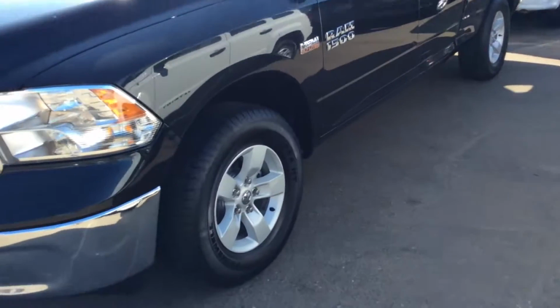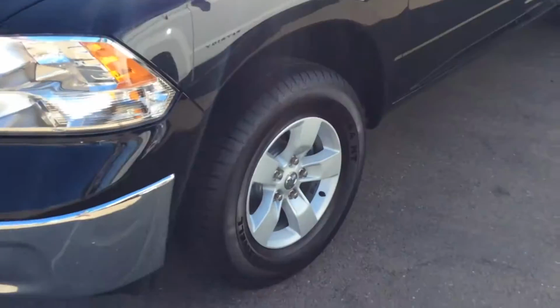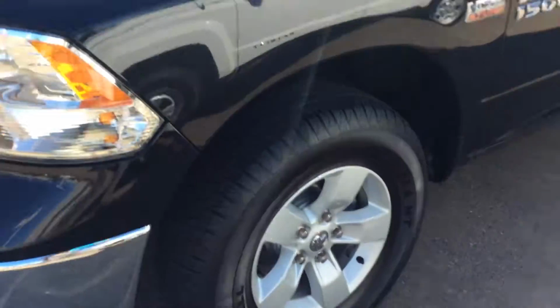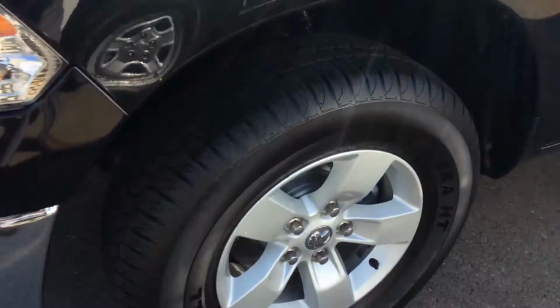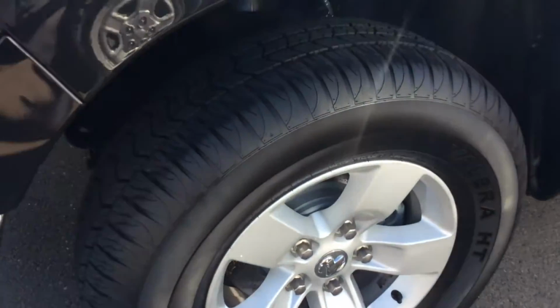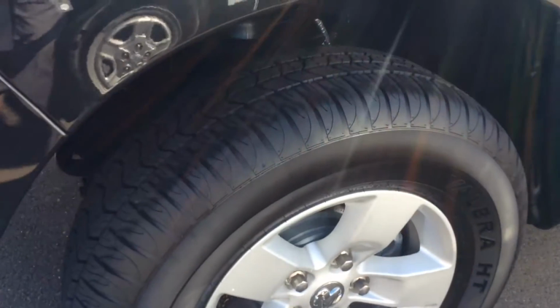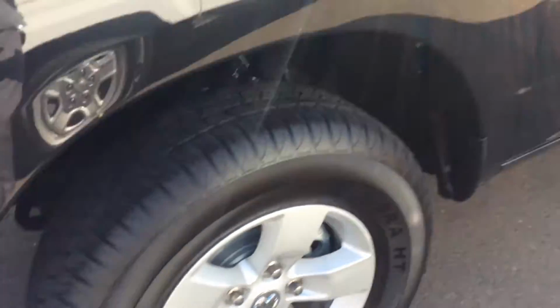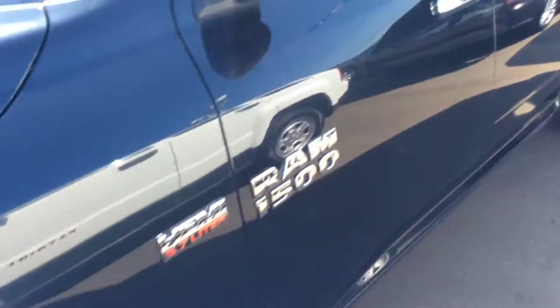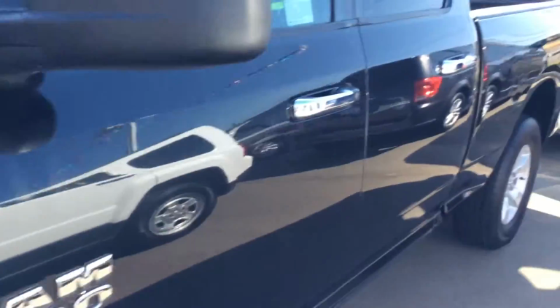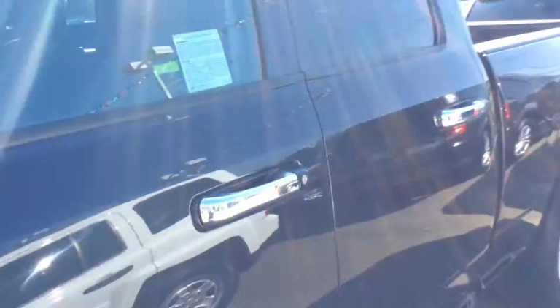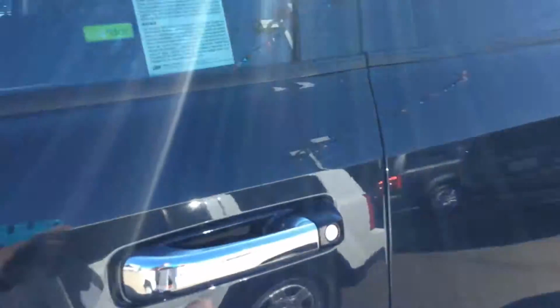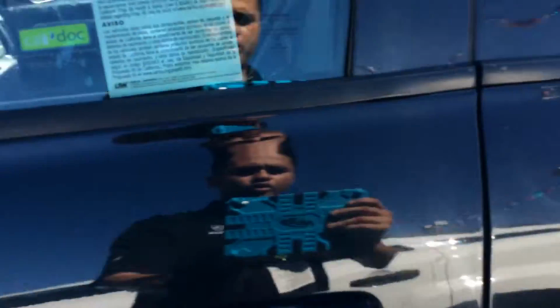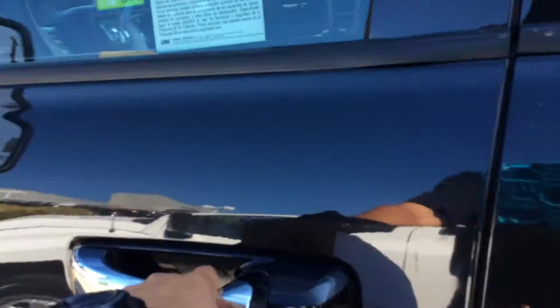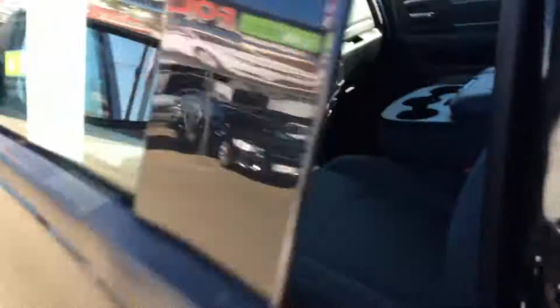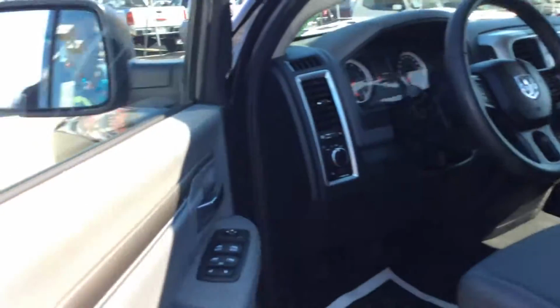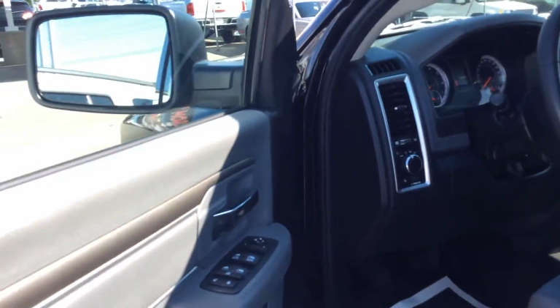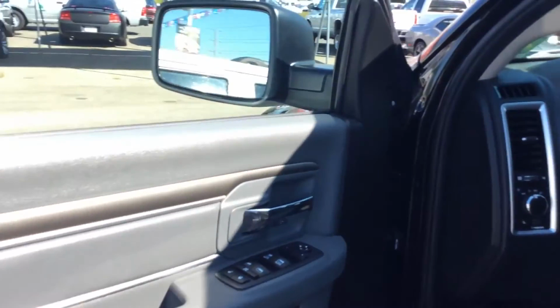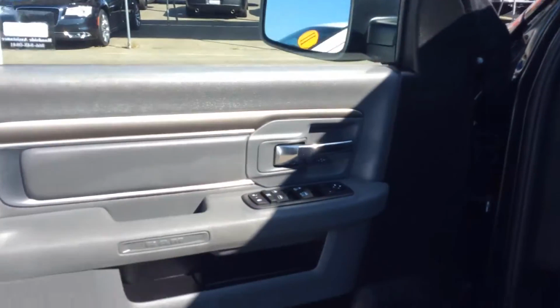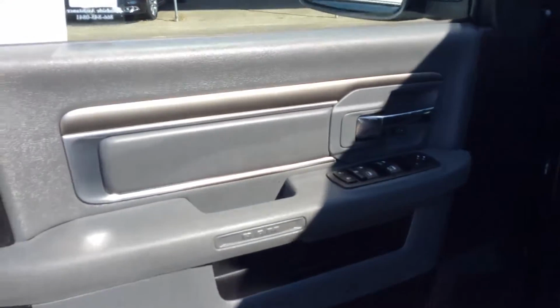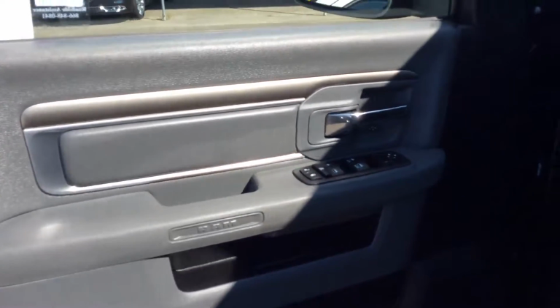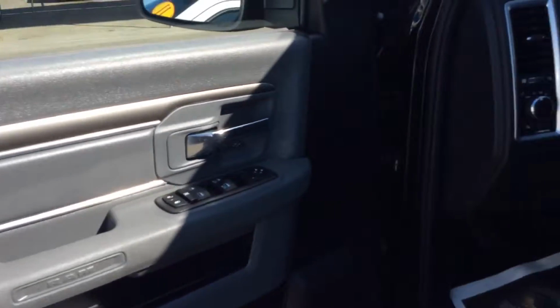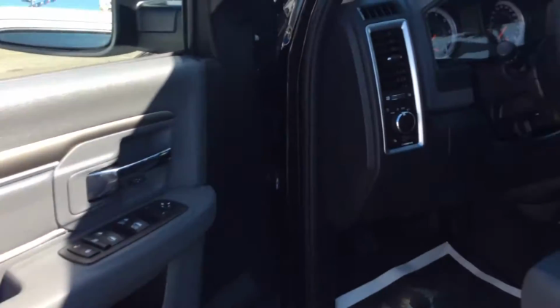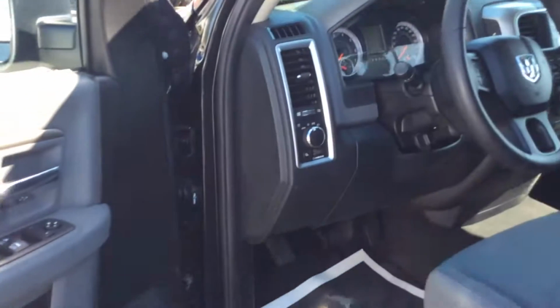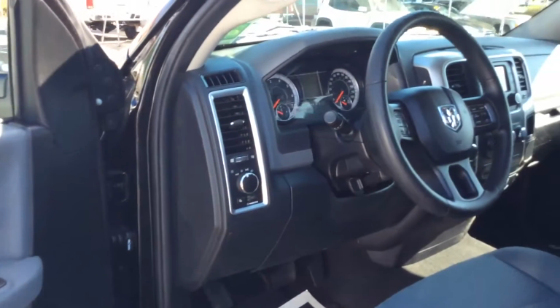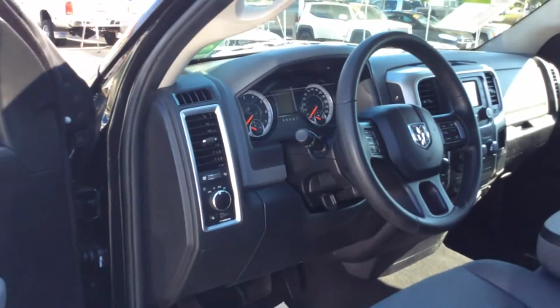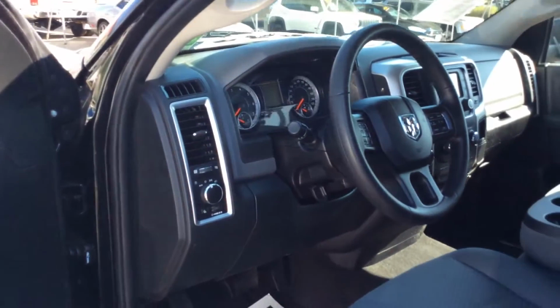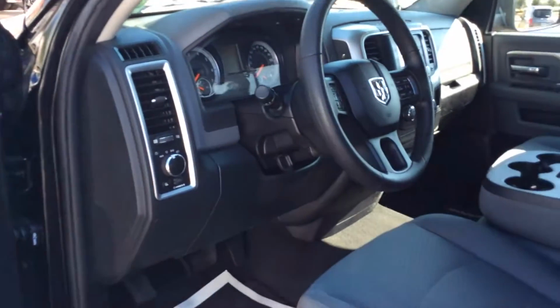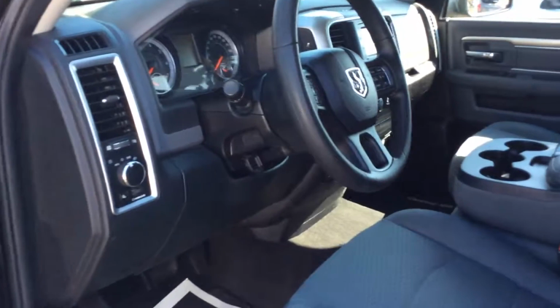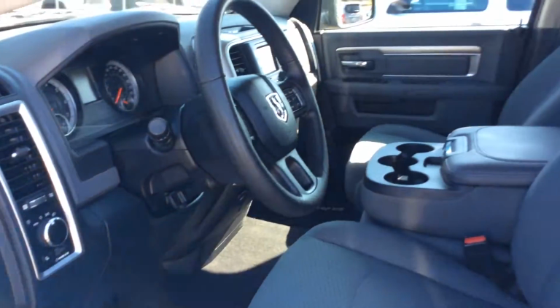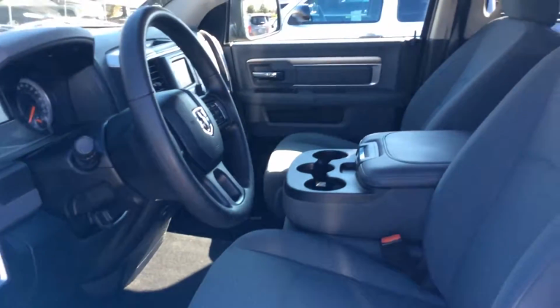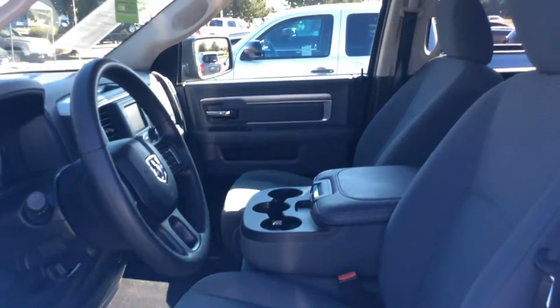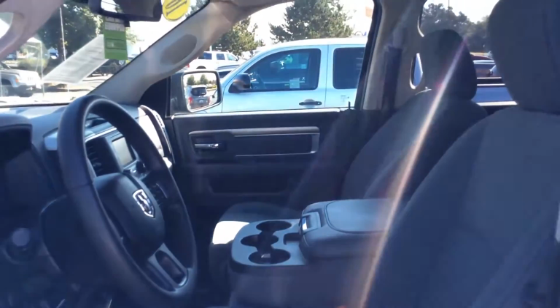Take a look at the tires here — brand new. Take a quick peek at the interior. You got the chrome handles, super nice clean interior. Got the bench seat in the middle that folds up.